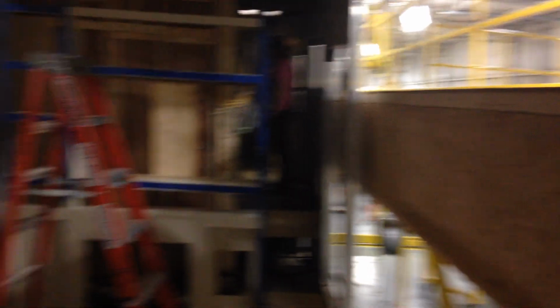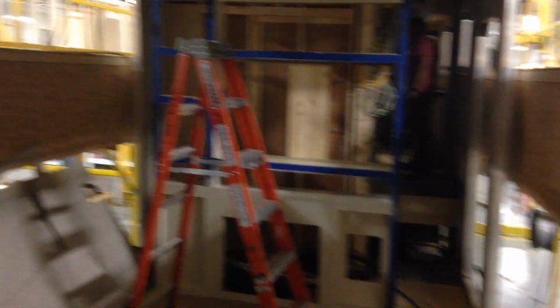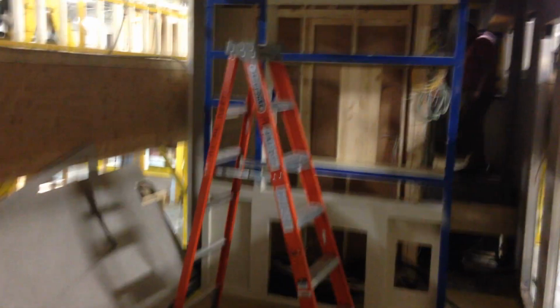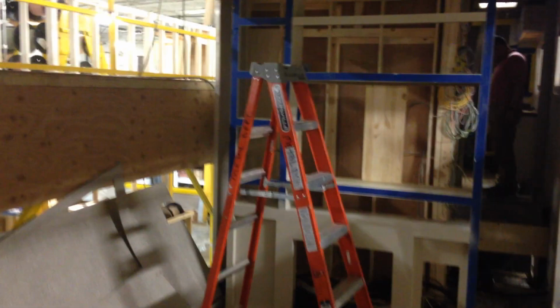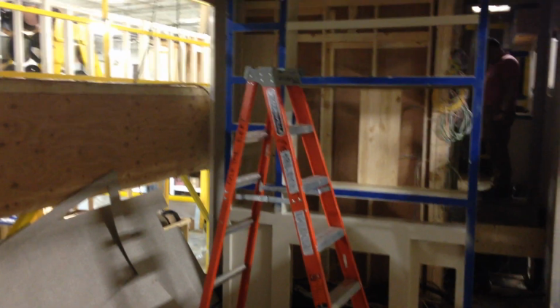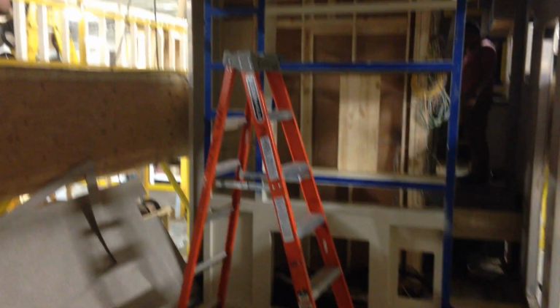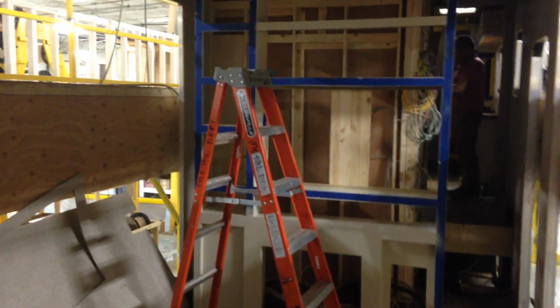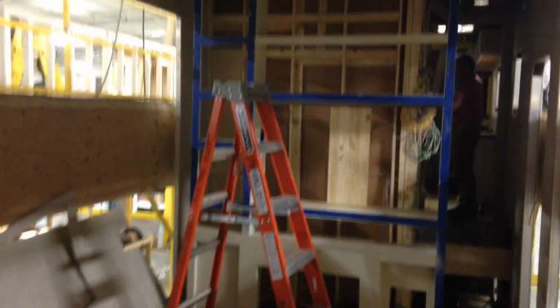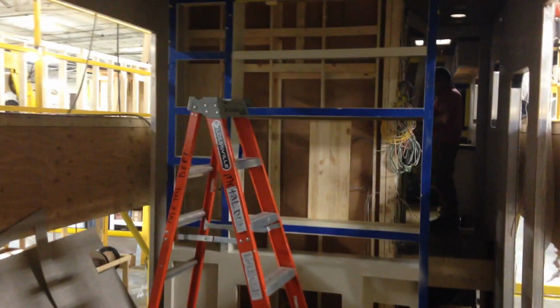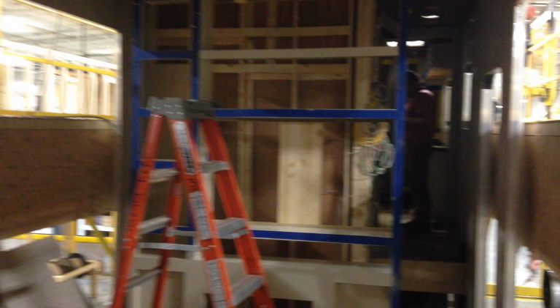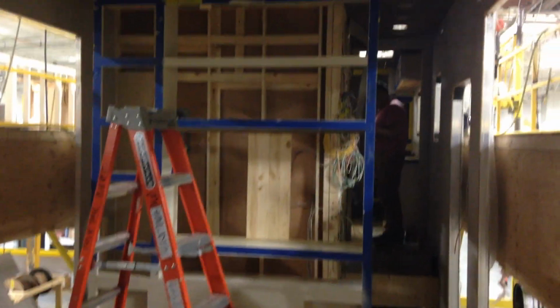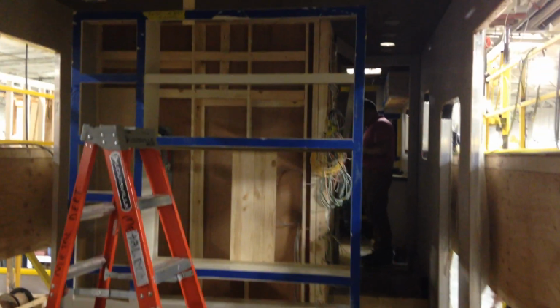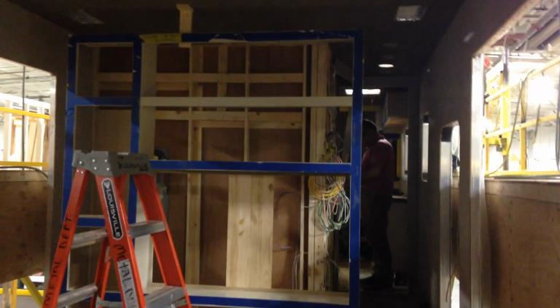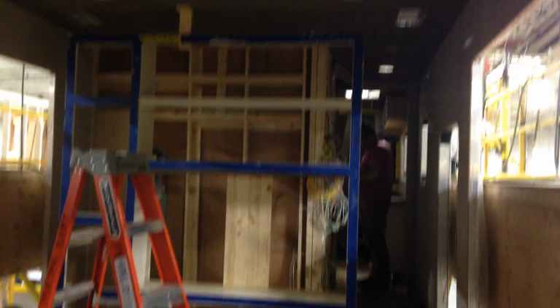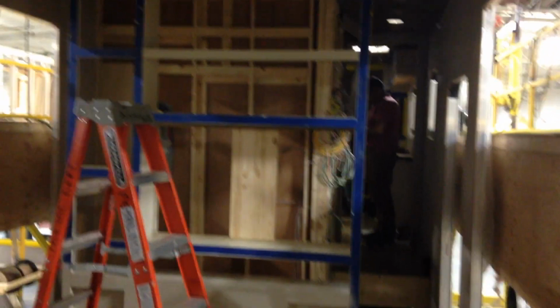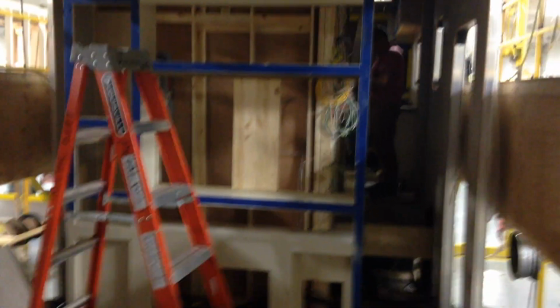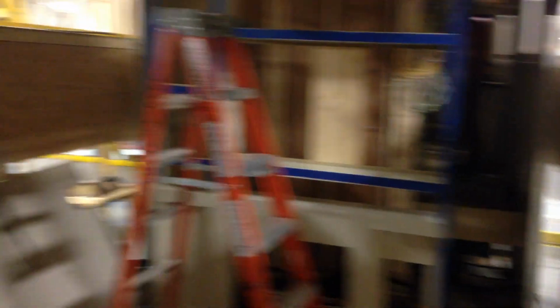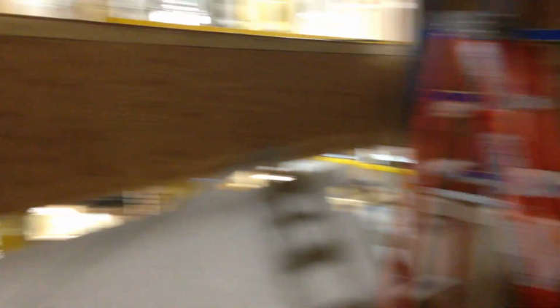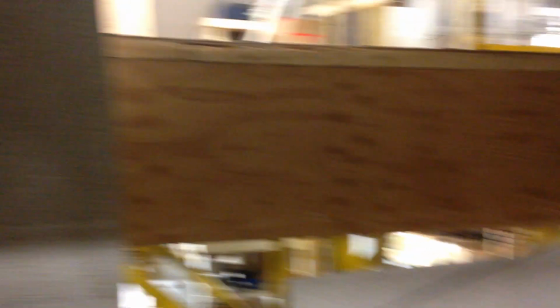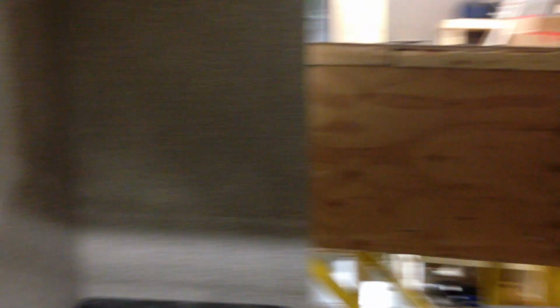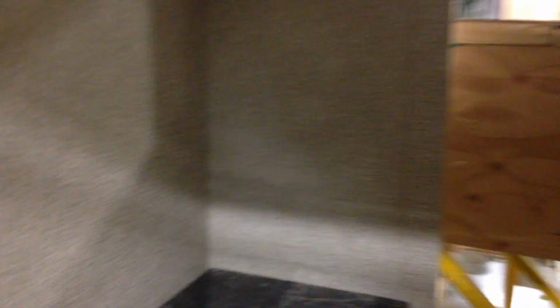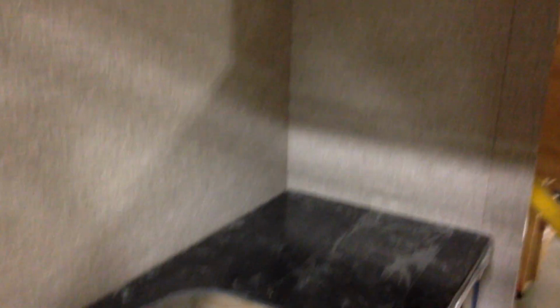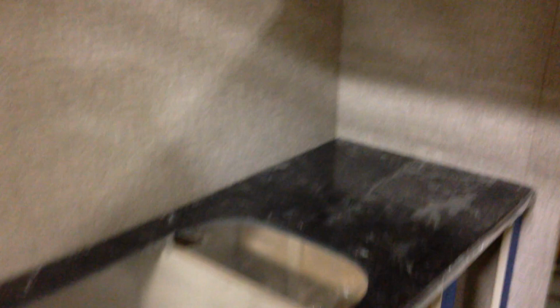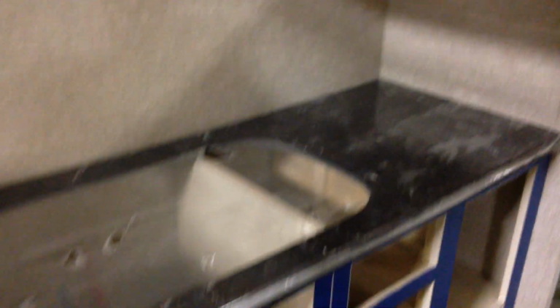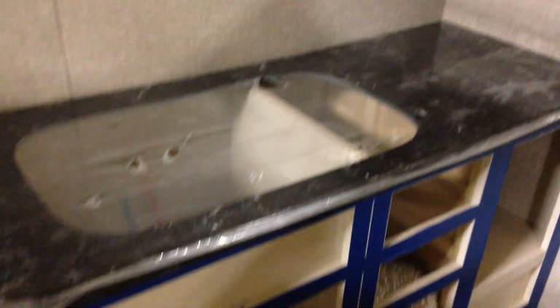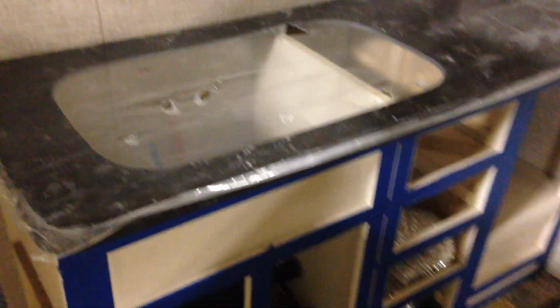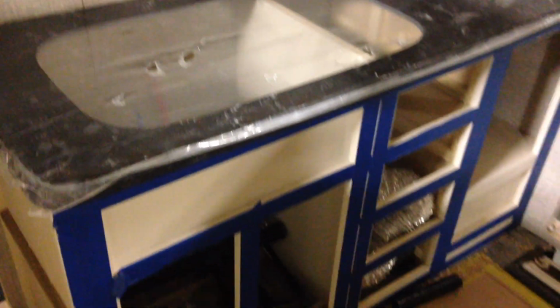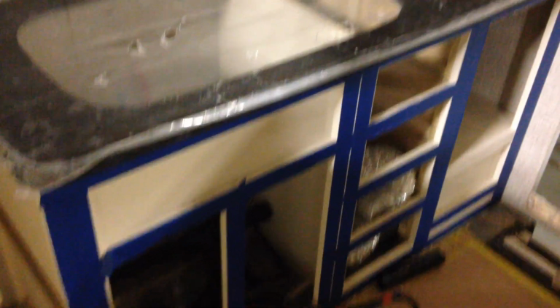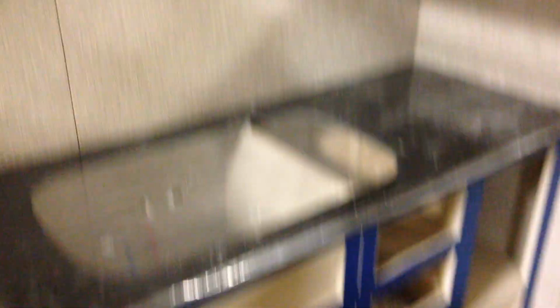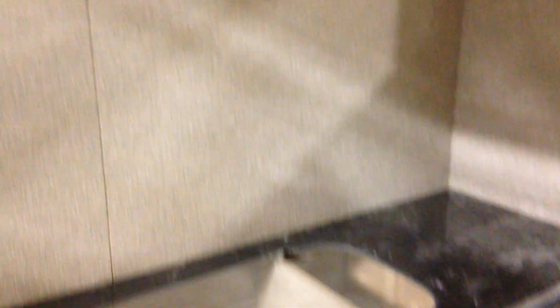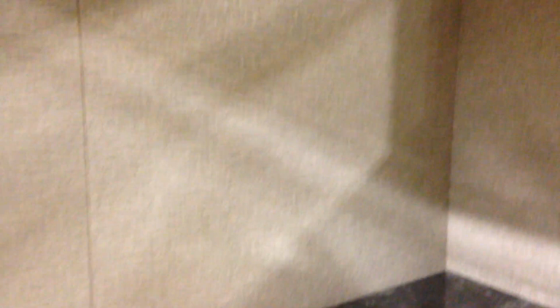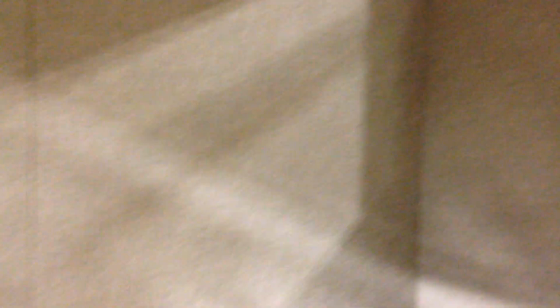They're bringing in some of the cabinetry. This is the entertainment center you're looking at straight ahead here. They've got some of the kitchen area in here. This is so amazing.